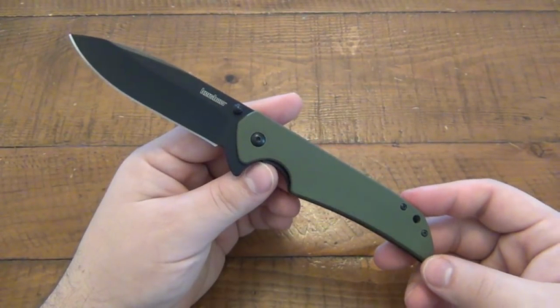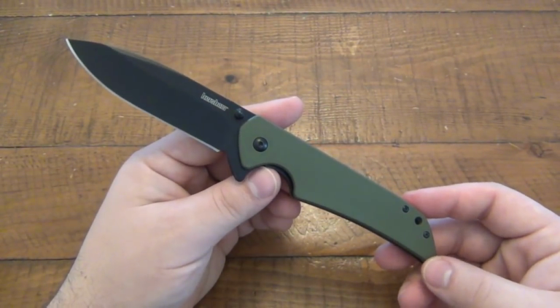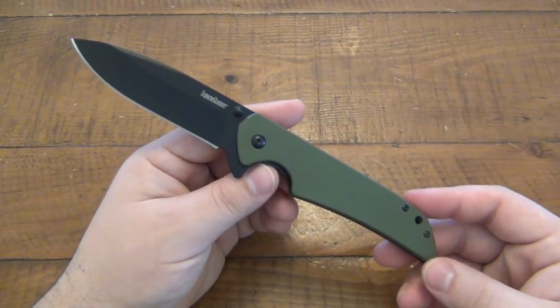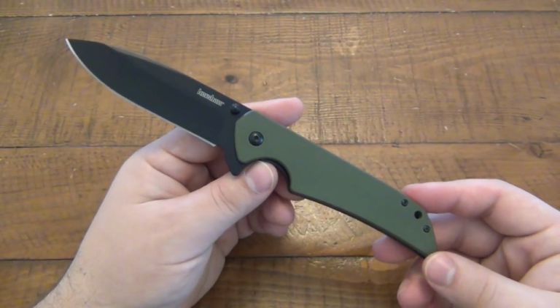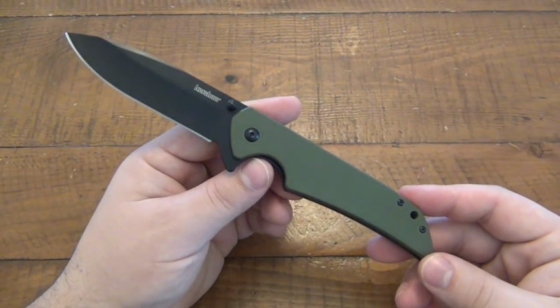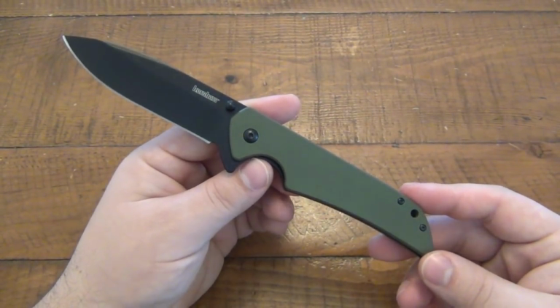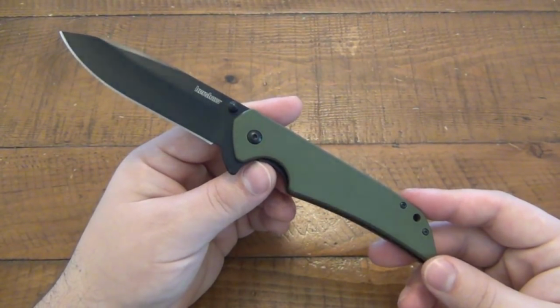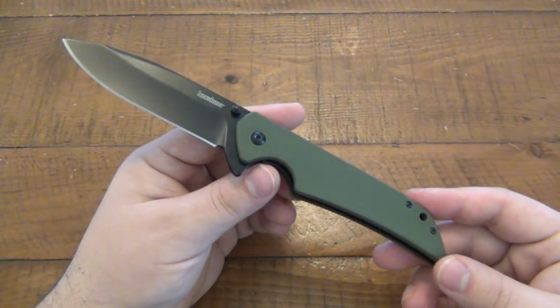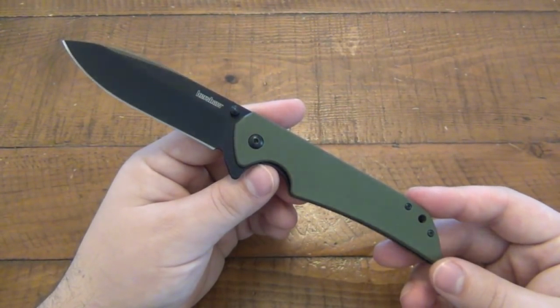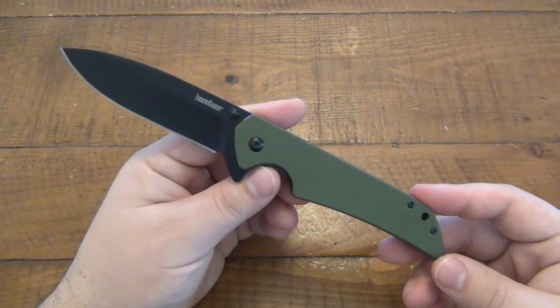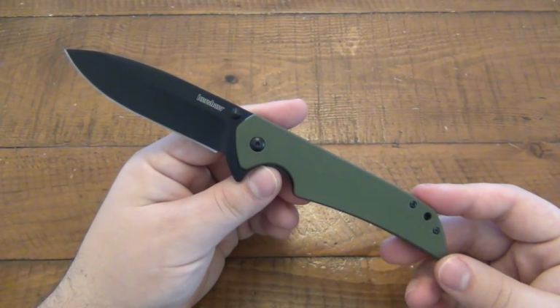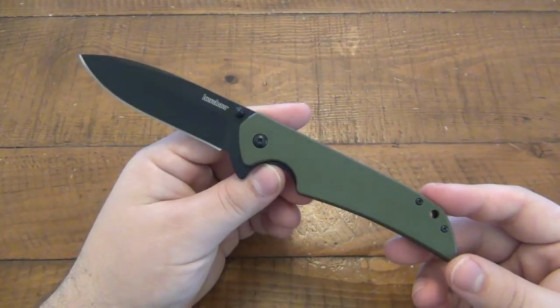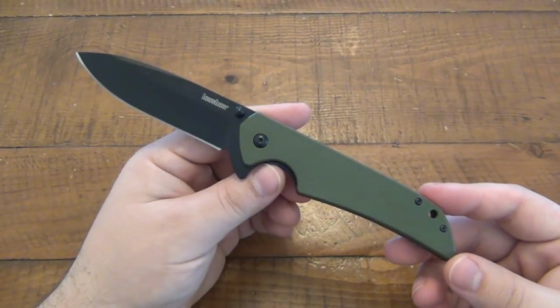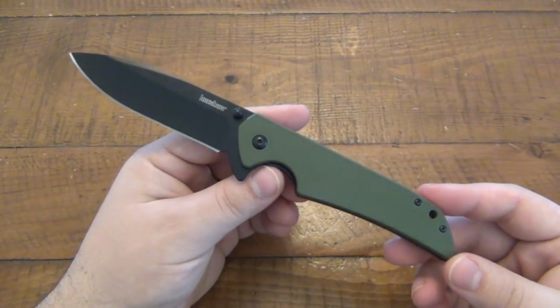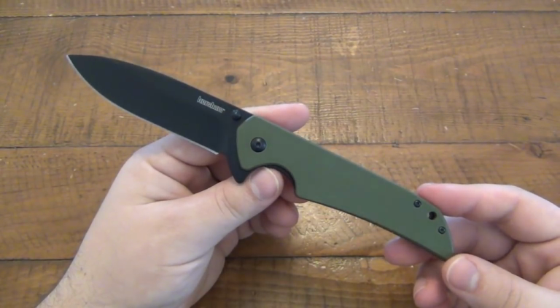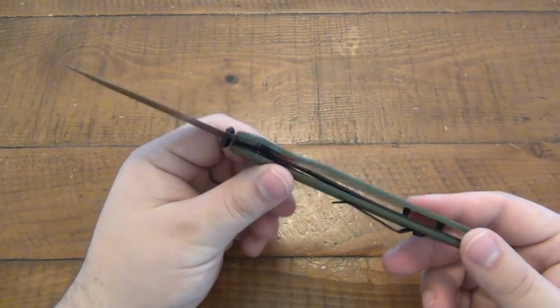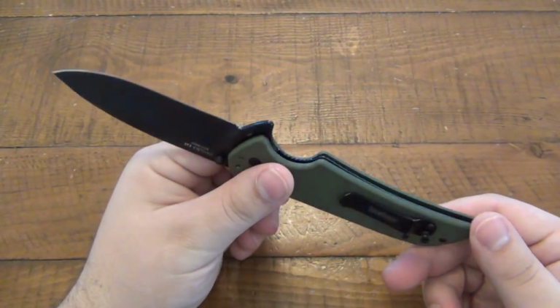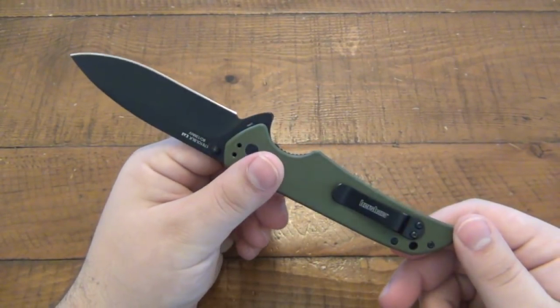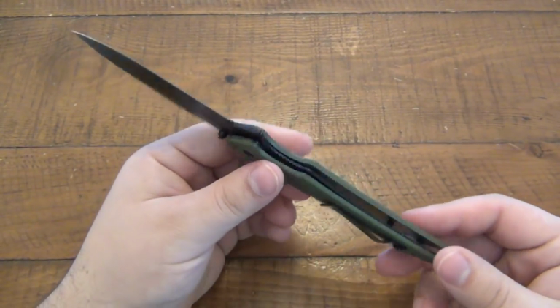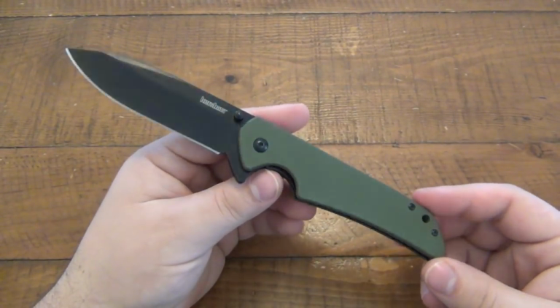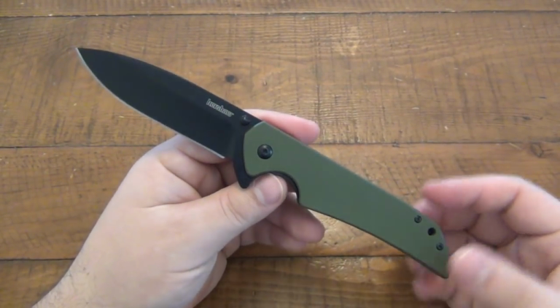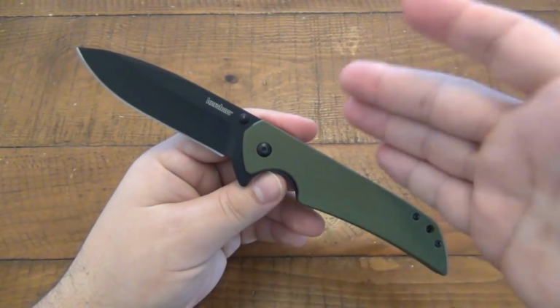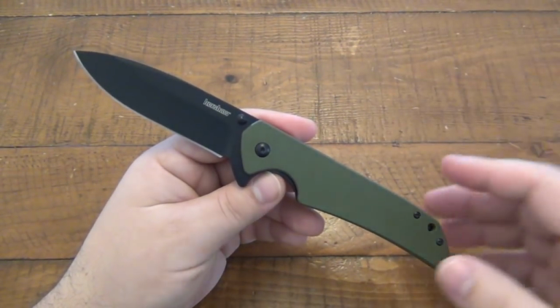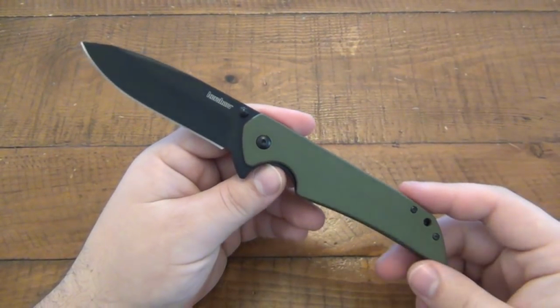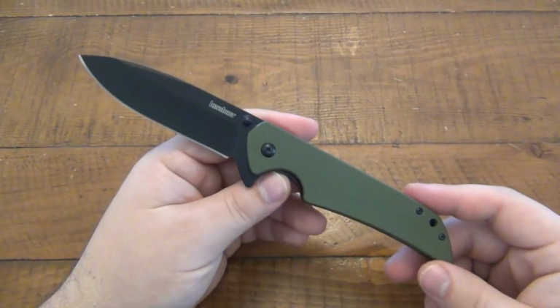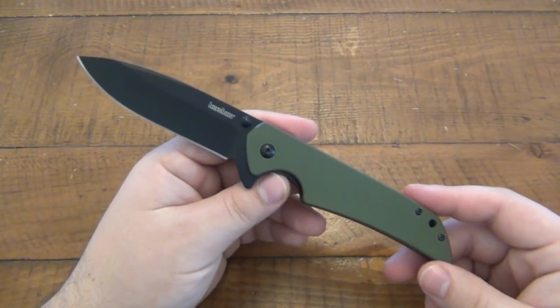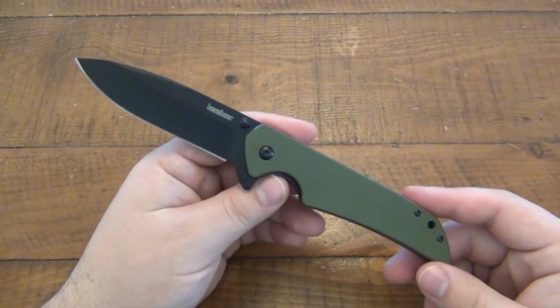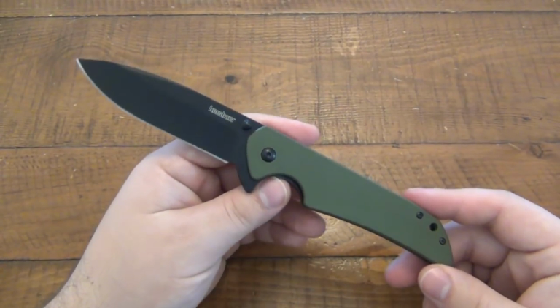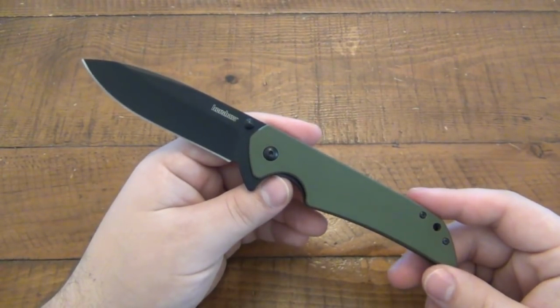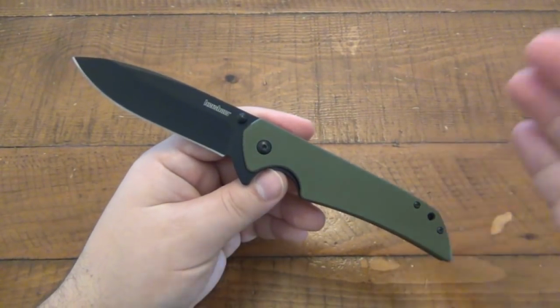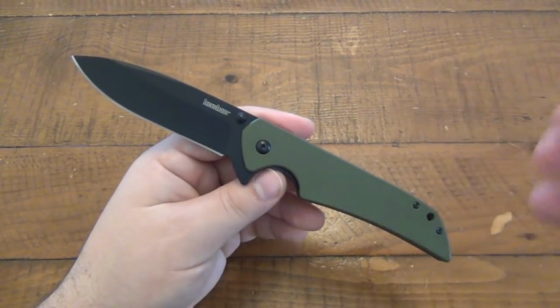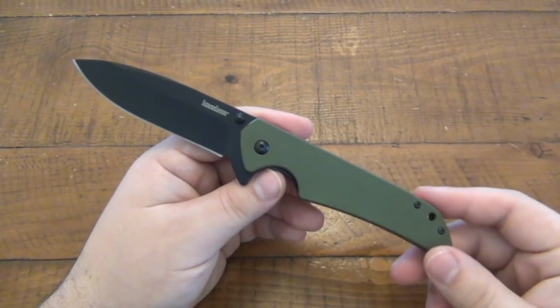They came out with a bunch of different versions of it. I had the Damascus version as well, which is pretty spiffy — kind of a little bit of an upgrade there. But yeah, this is just the bigger brother. If you liked the small one and you felt it was too small, well, here's your solution.